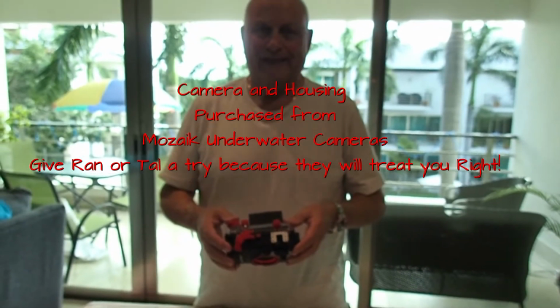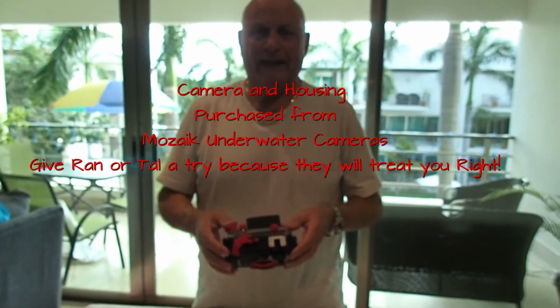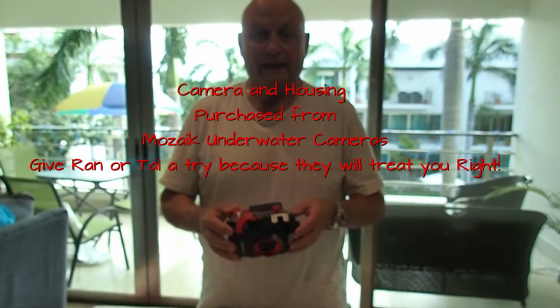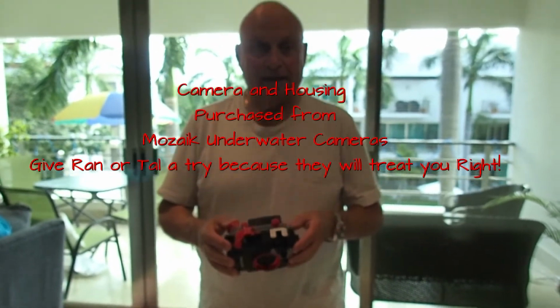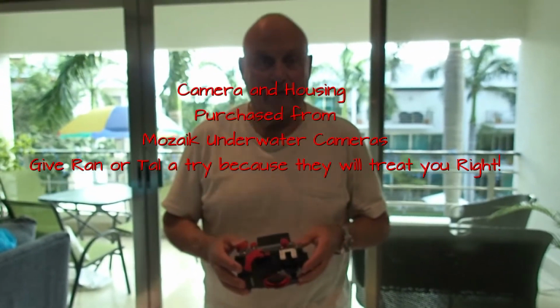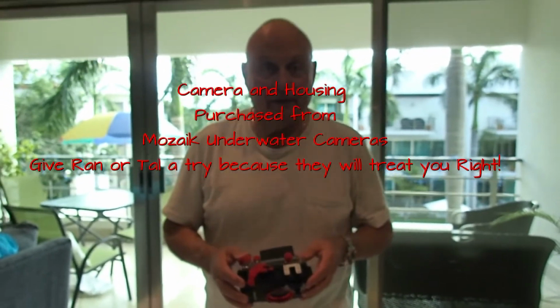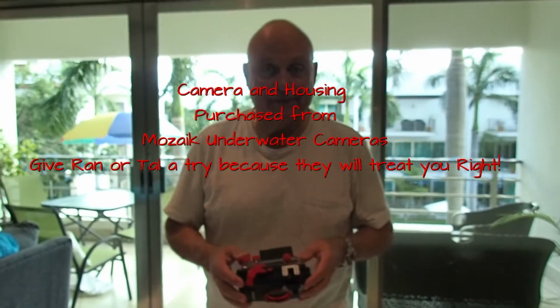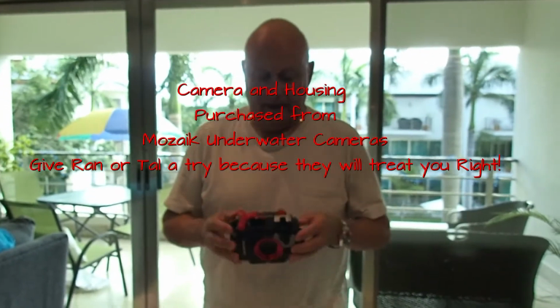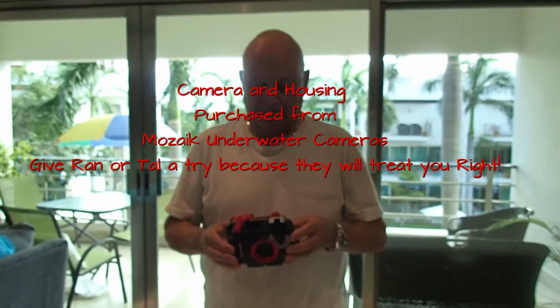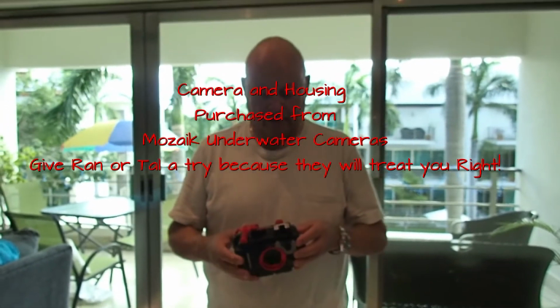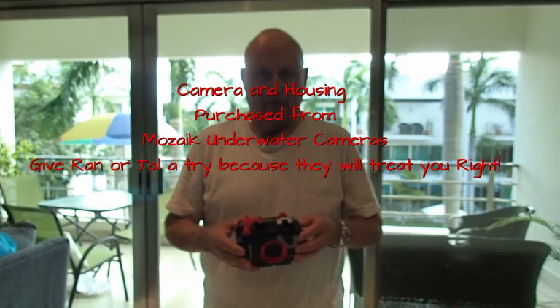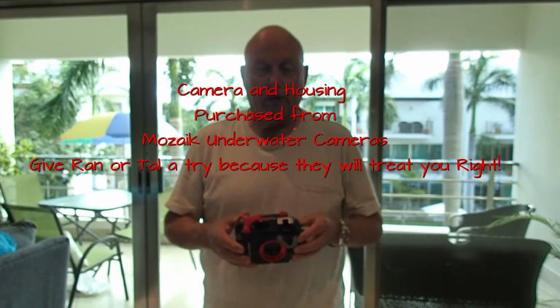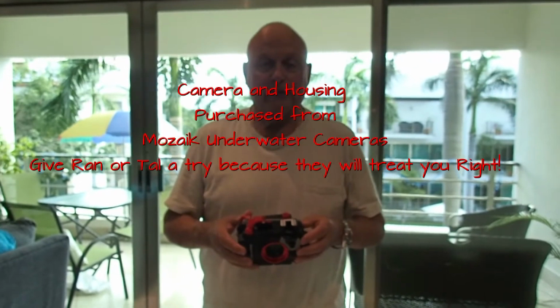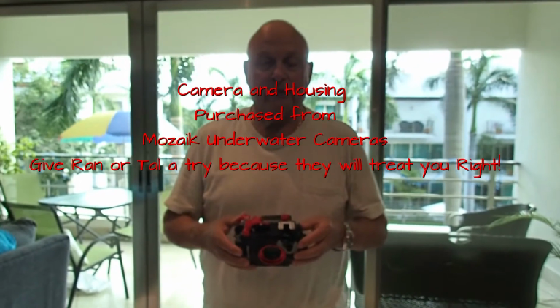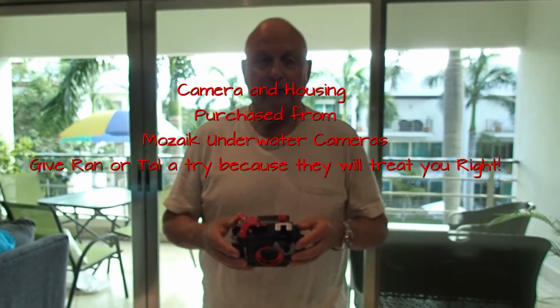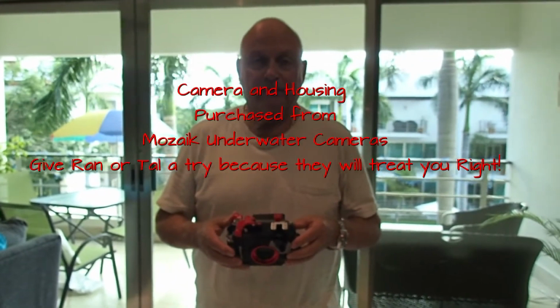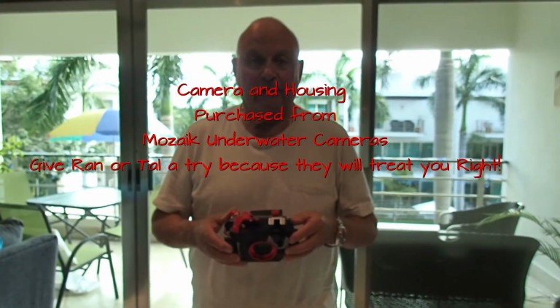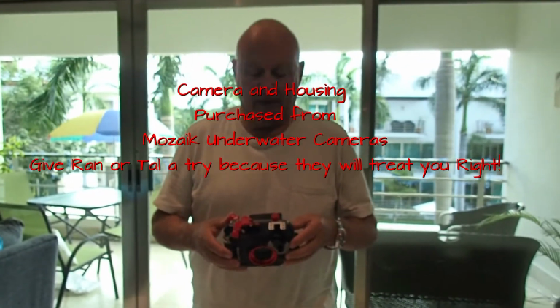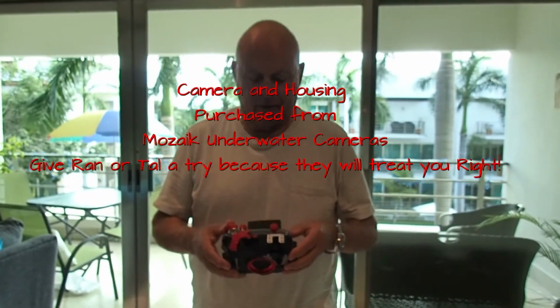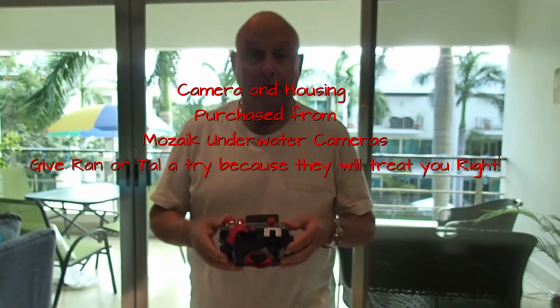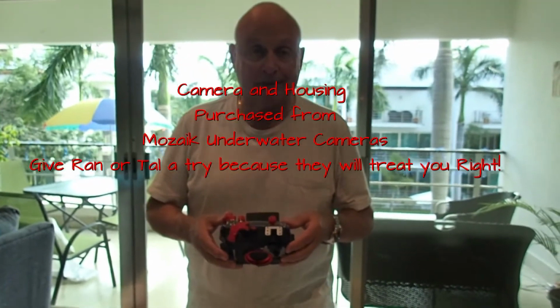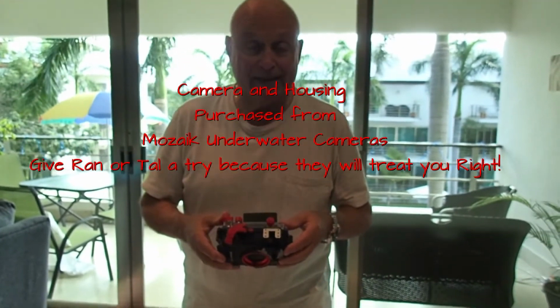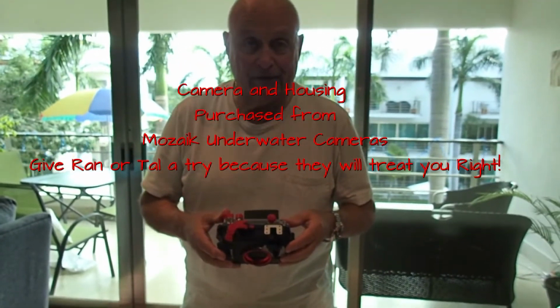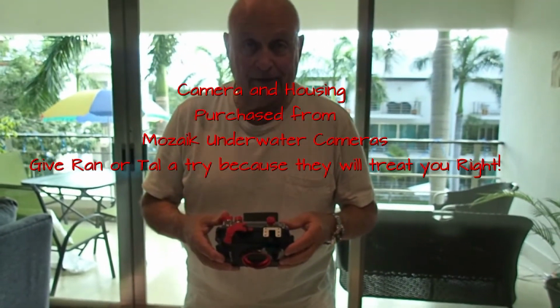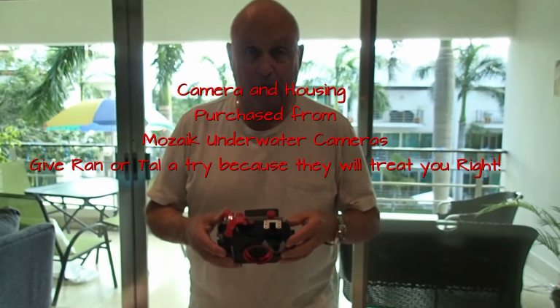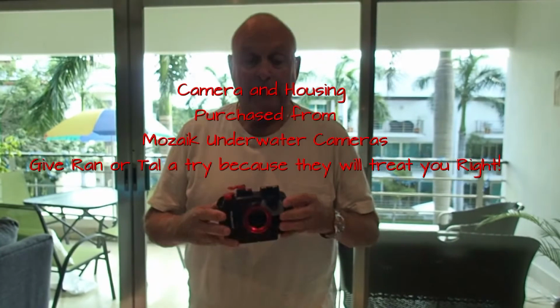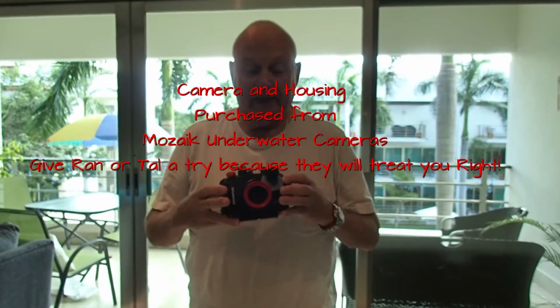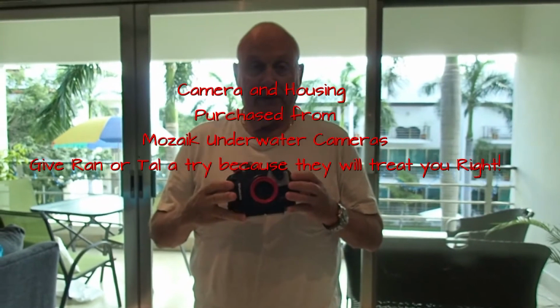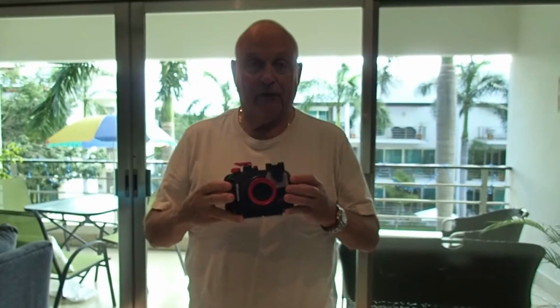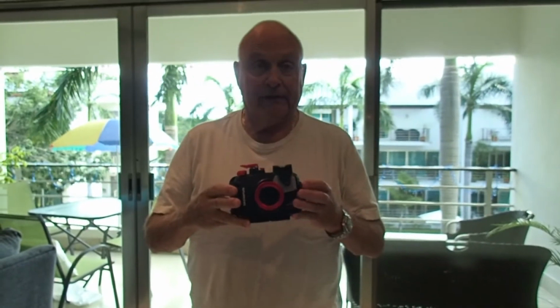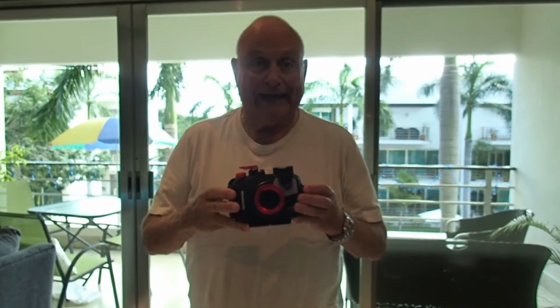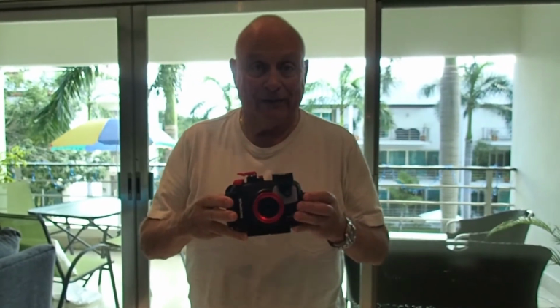Hey, Dick the Diver here. More in the series on the Olympus TG-5 camera and PTO-58 housing.